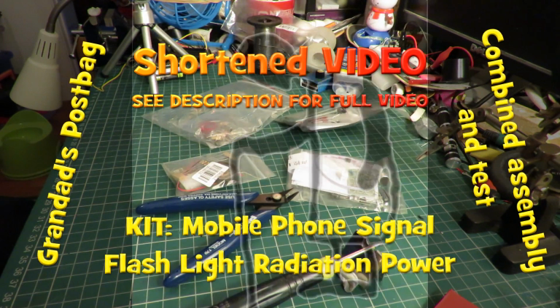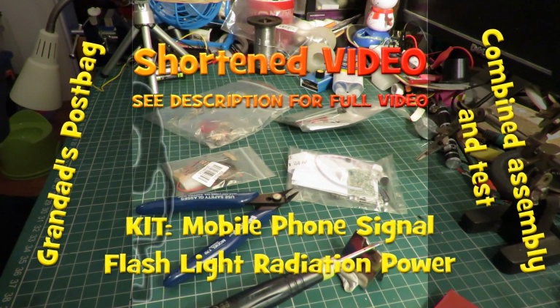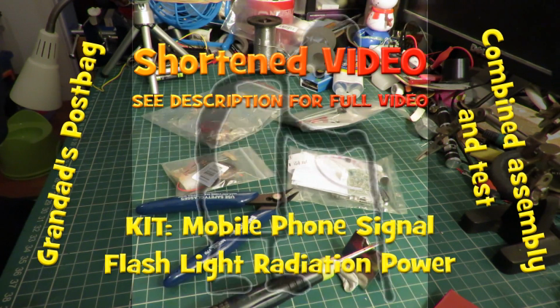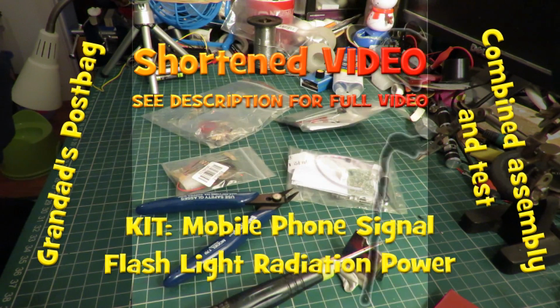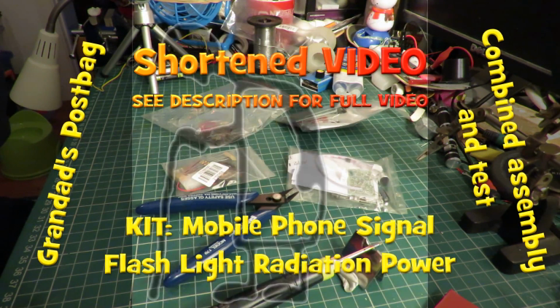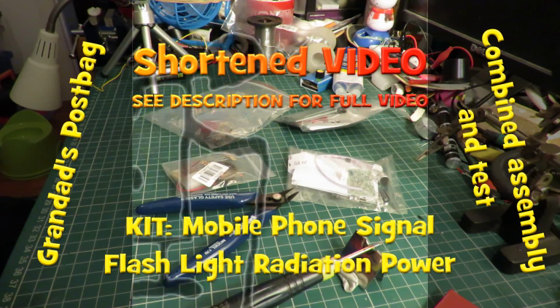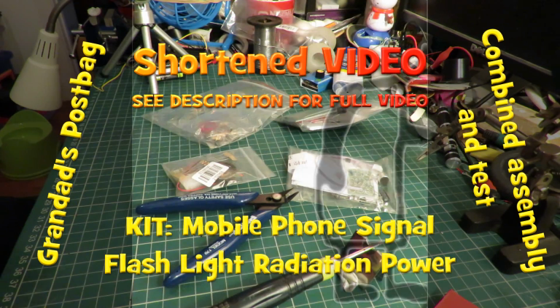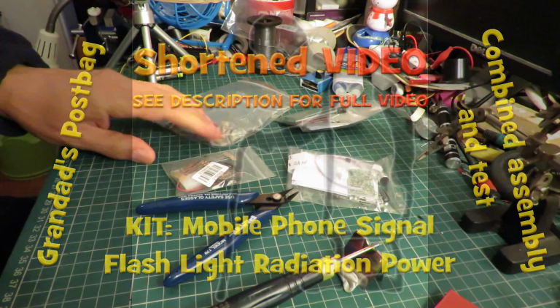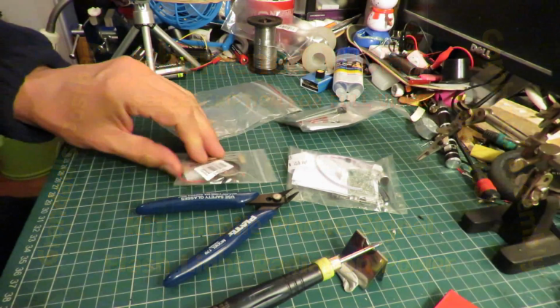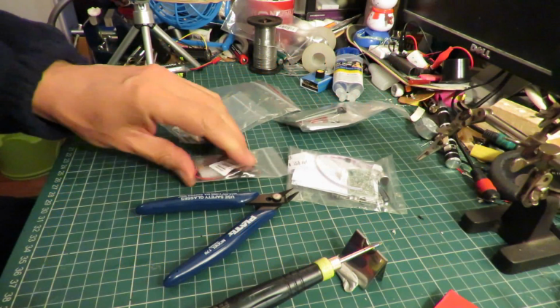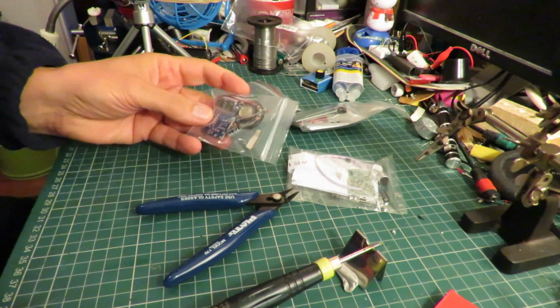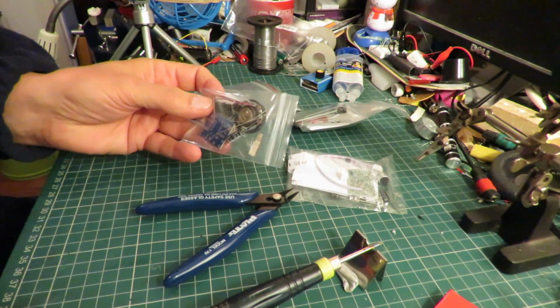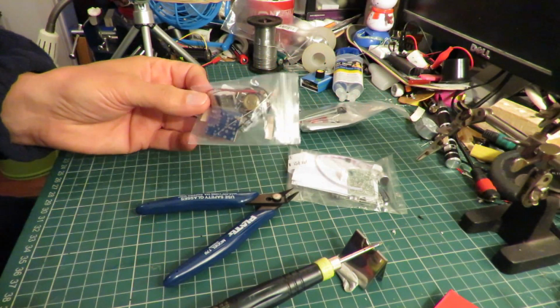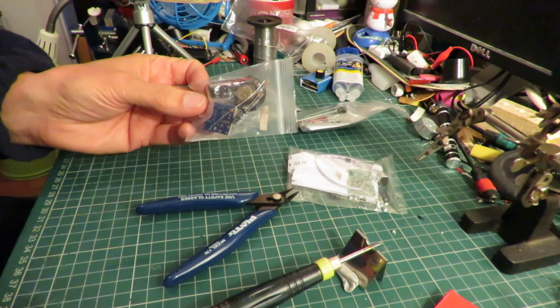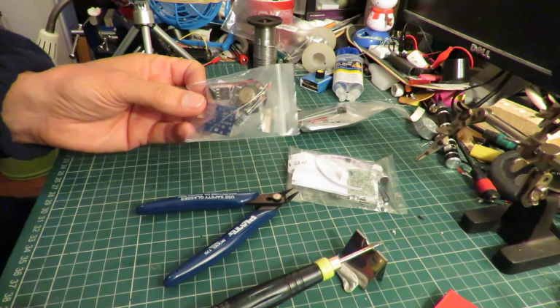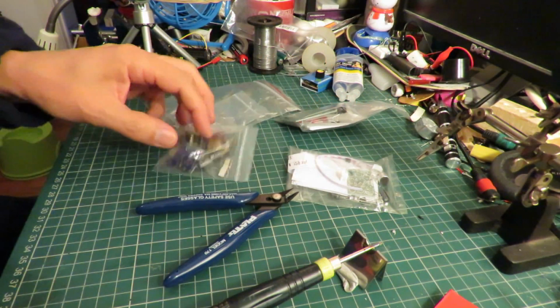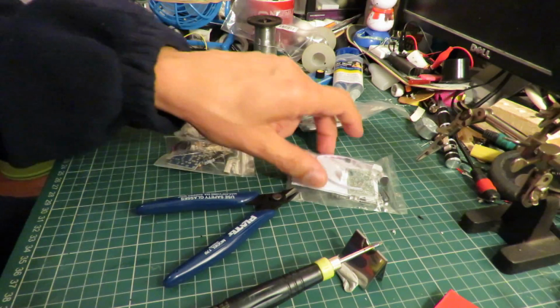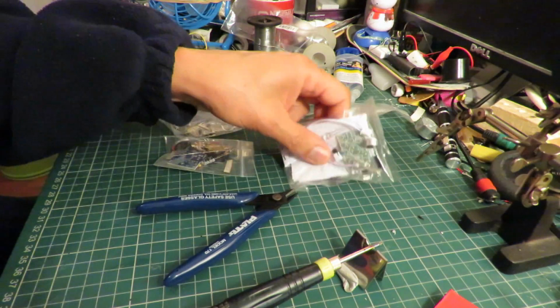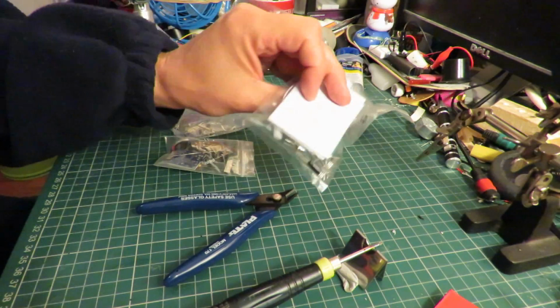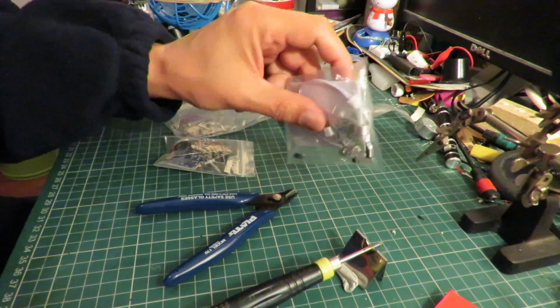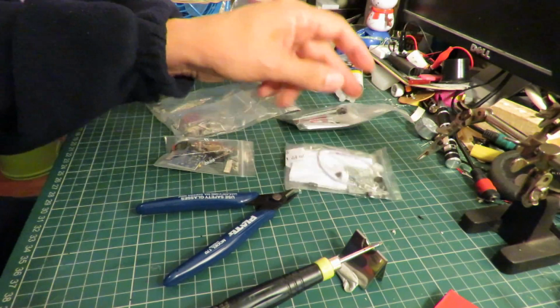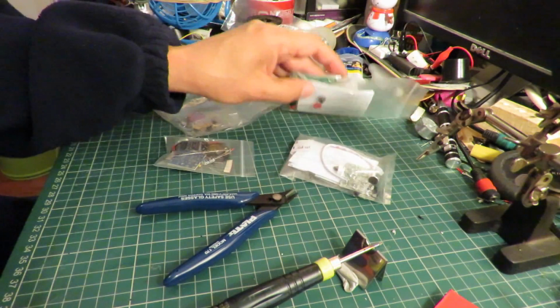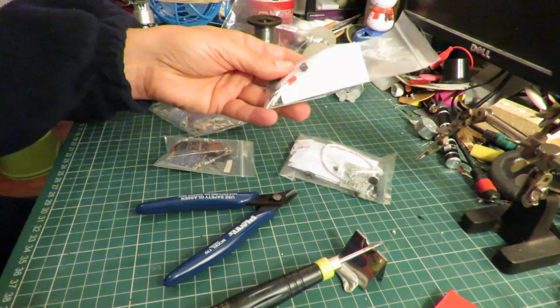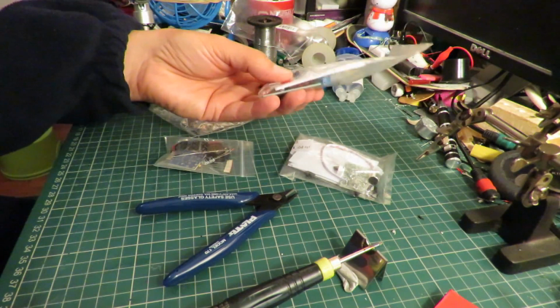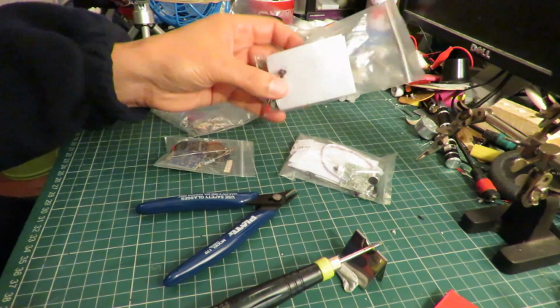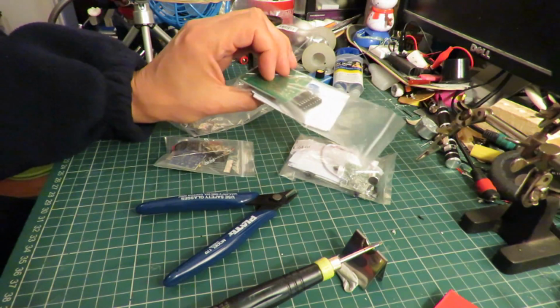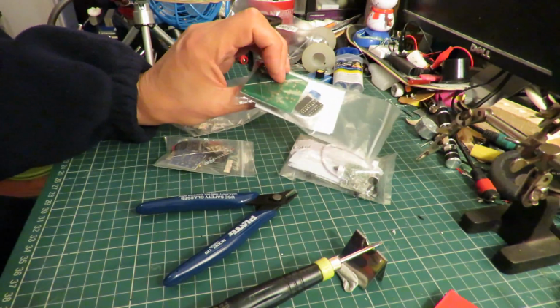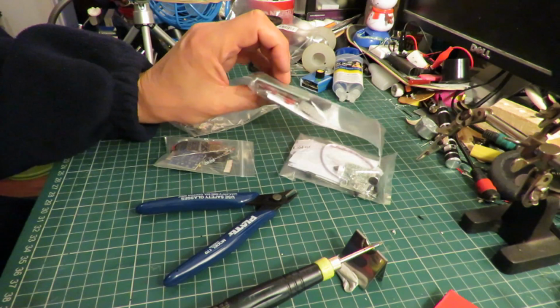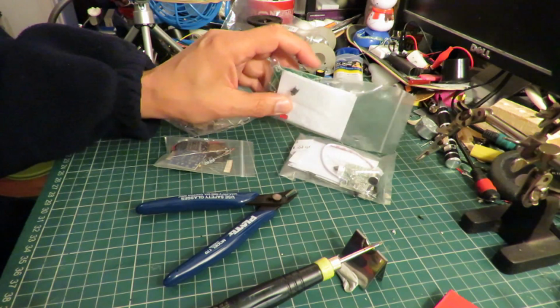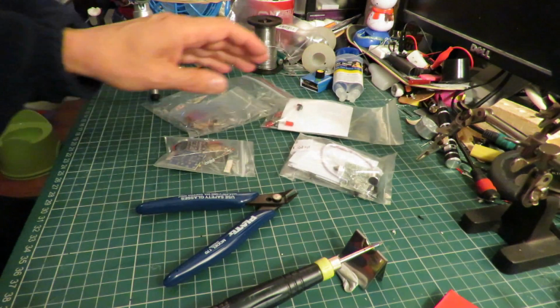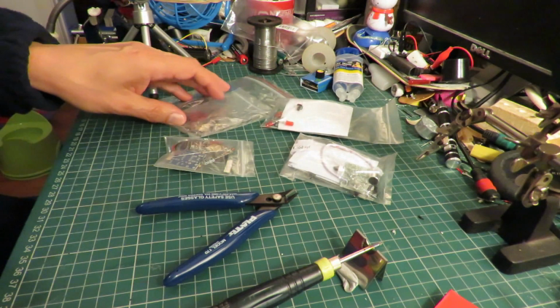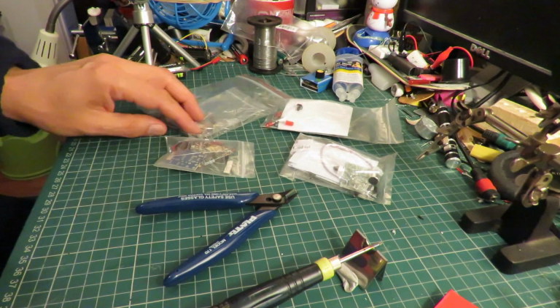Hi guys. I'm going to do another one of those little Chinese electronic projects that I bought off eBay. All of them are about 99 pence or in that sort of region. Pretty cheap.